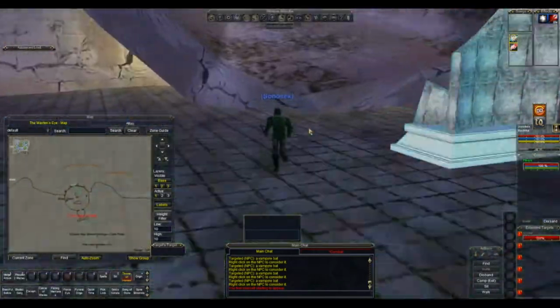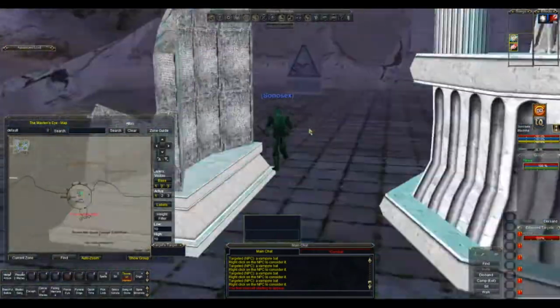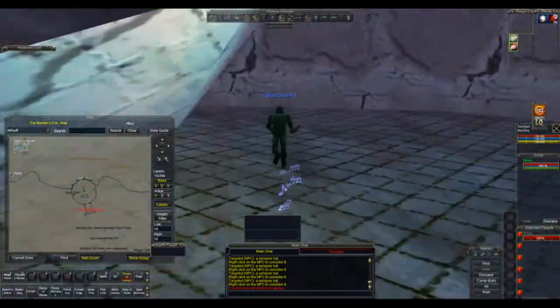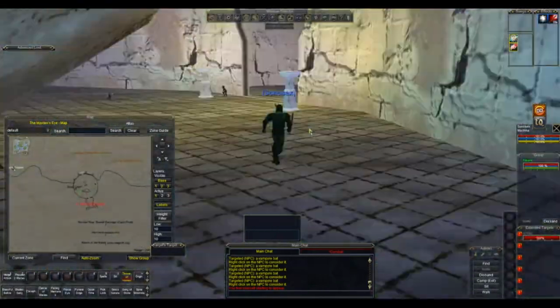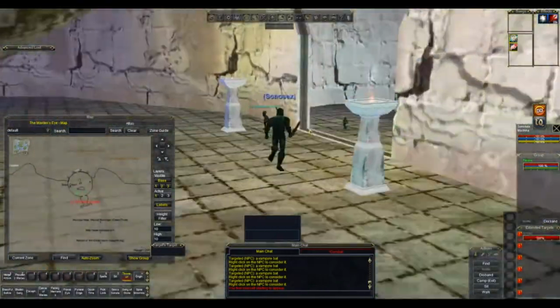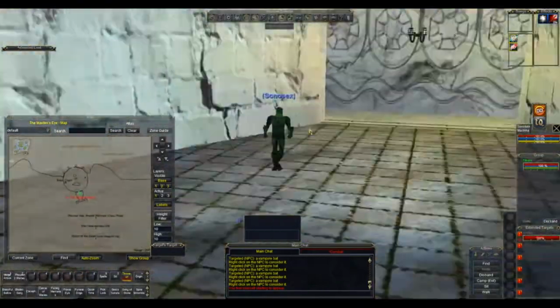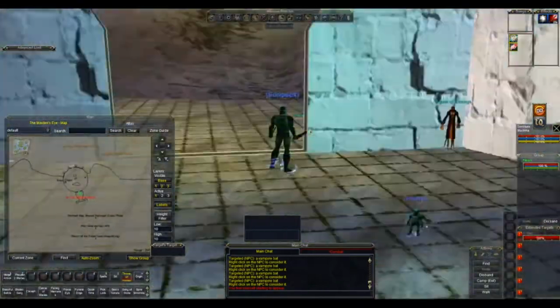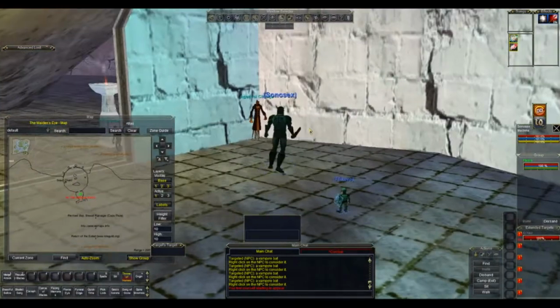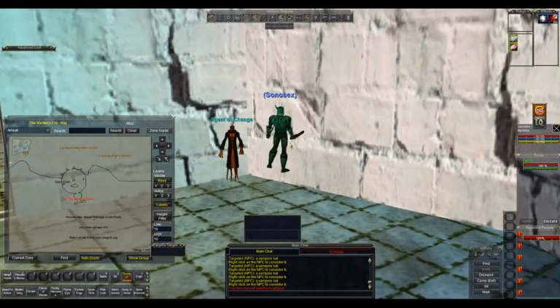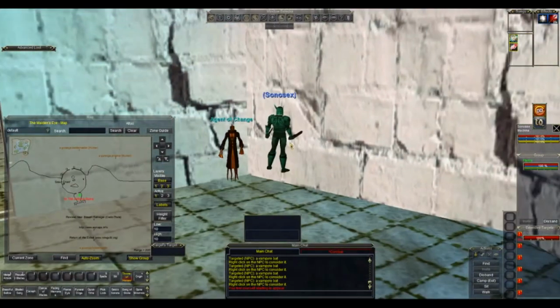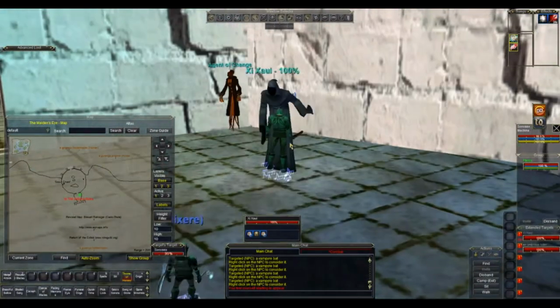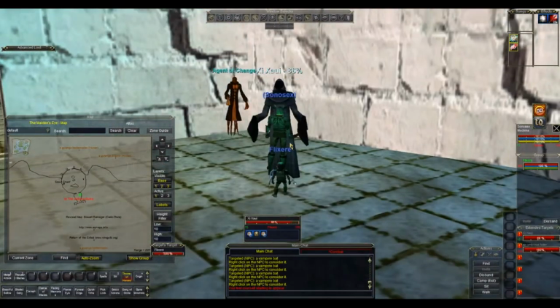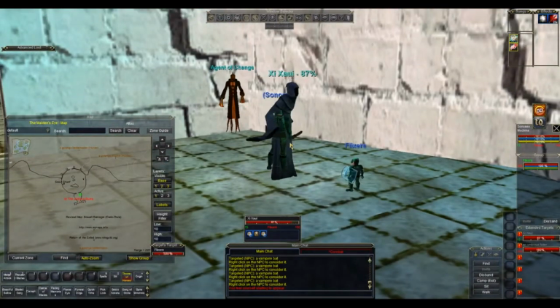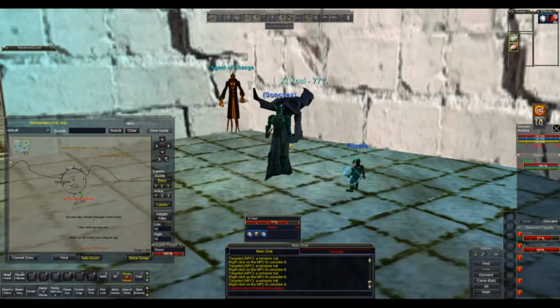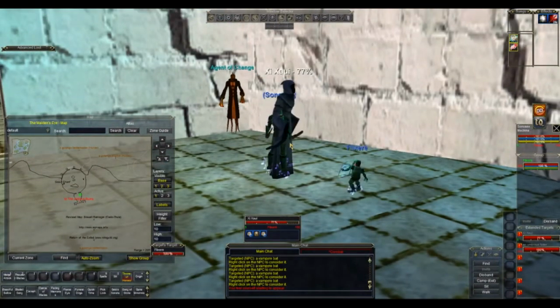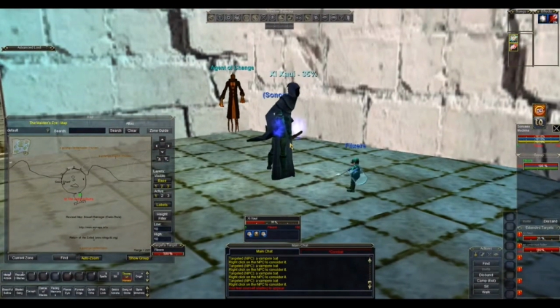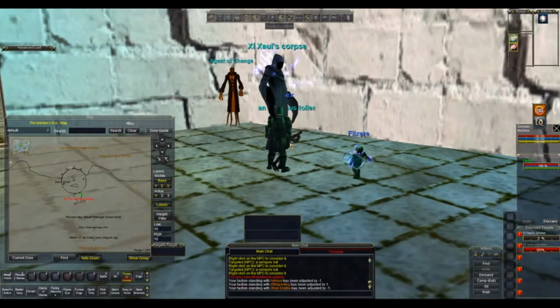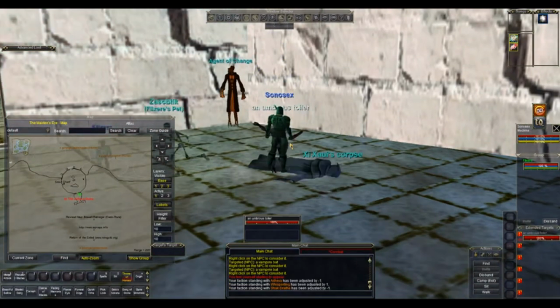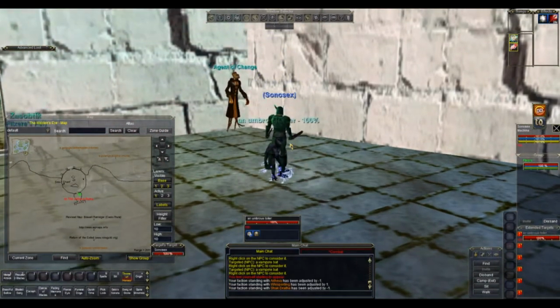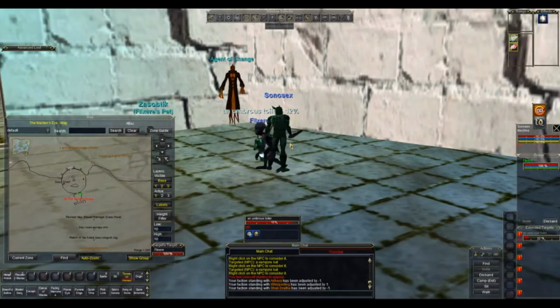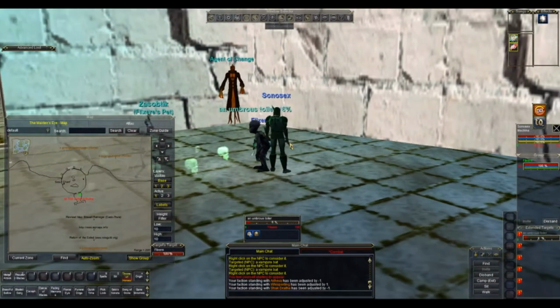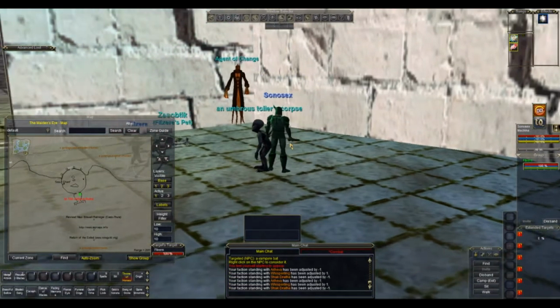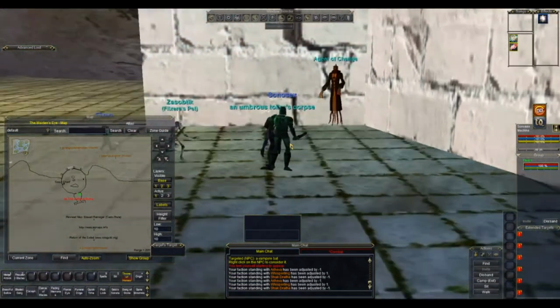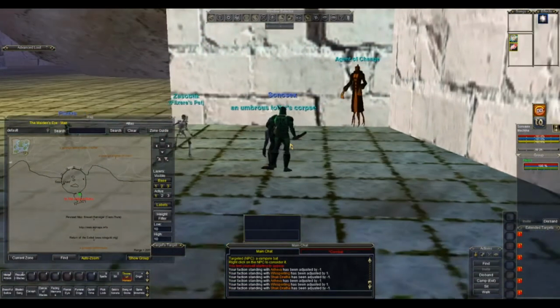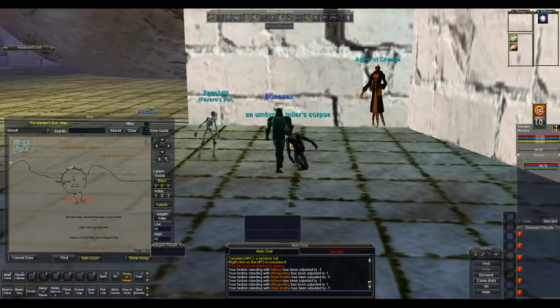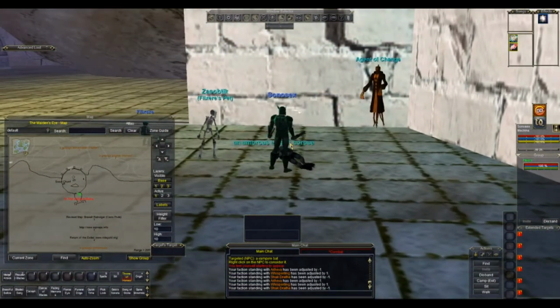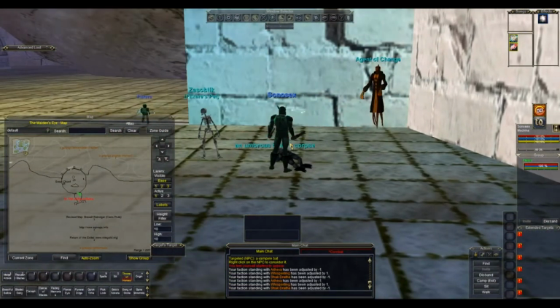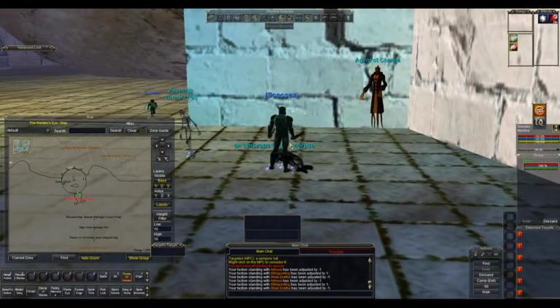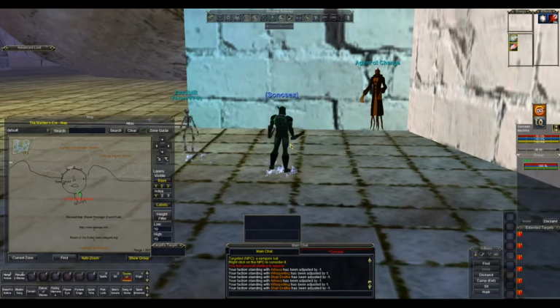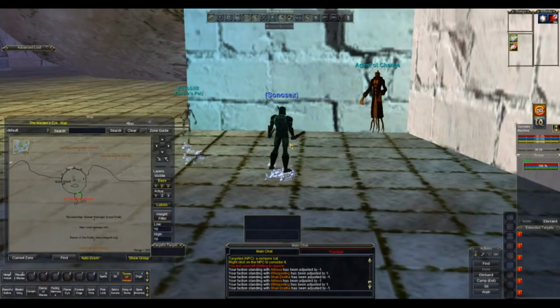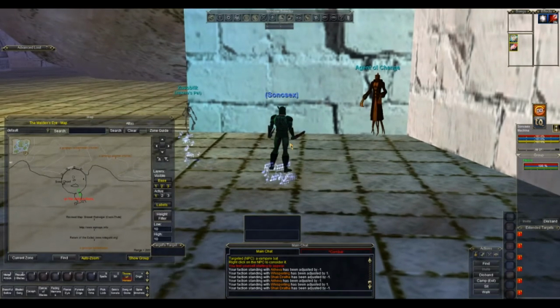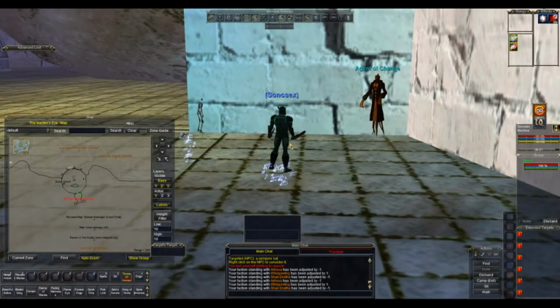Just before you get to the zone line, you've got the little AOC in this corner here. So there you go, that's how to get to Akiva Ruins and where the AOC is.